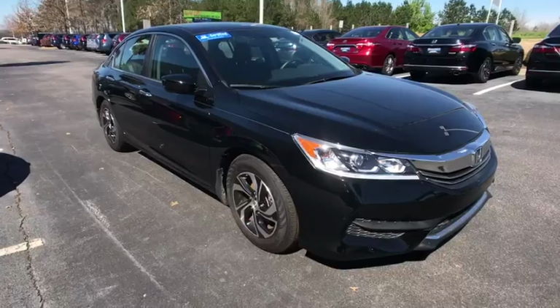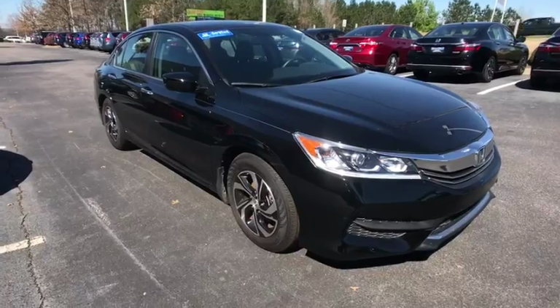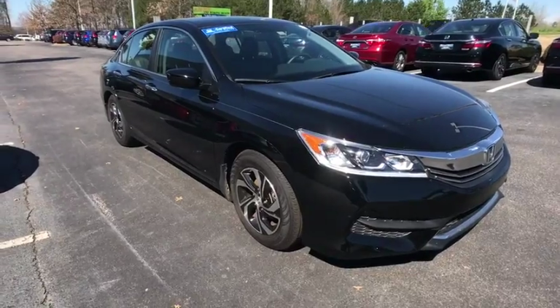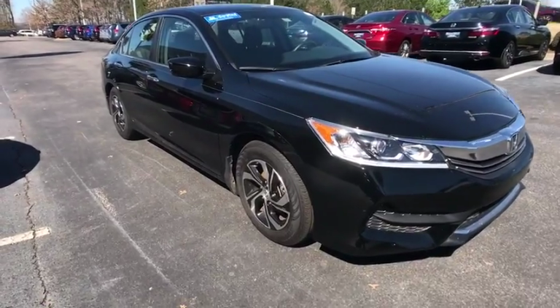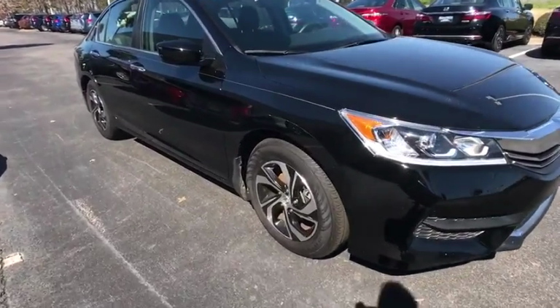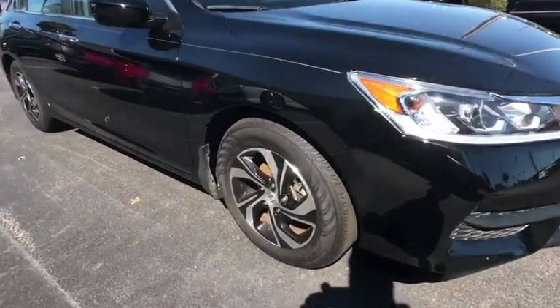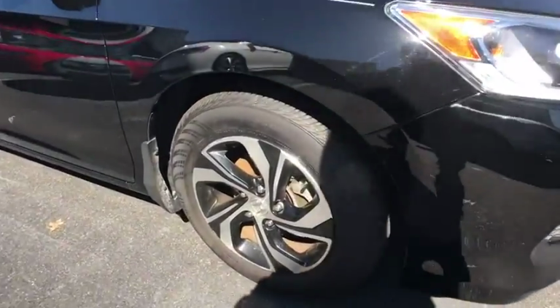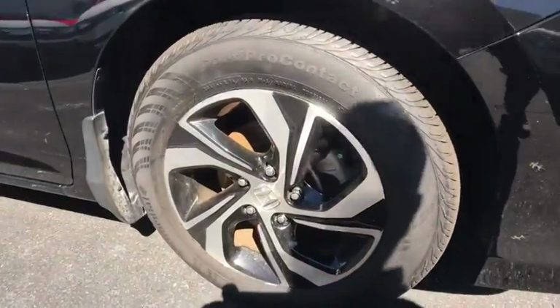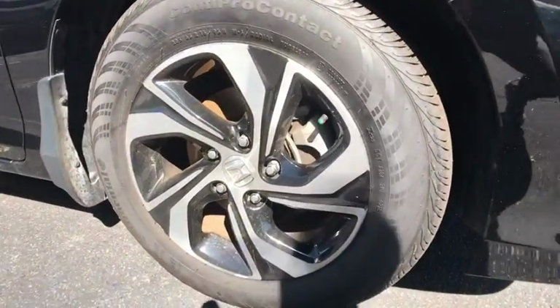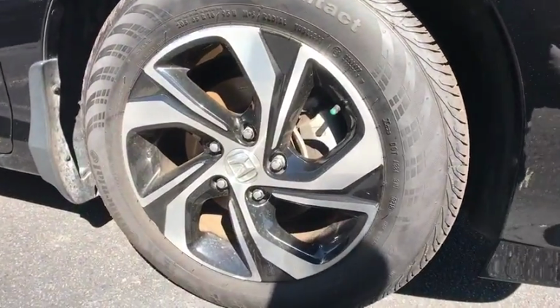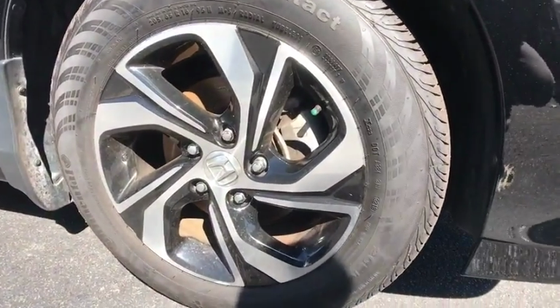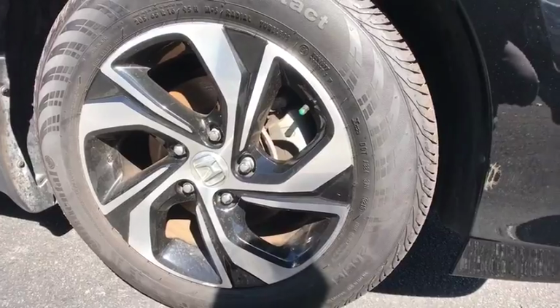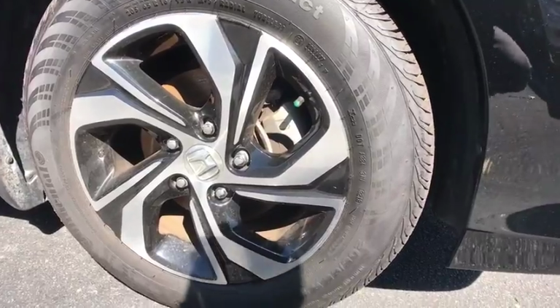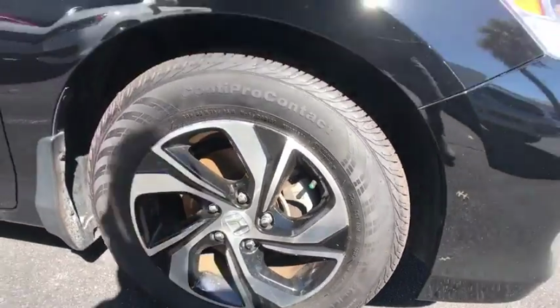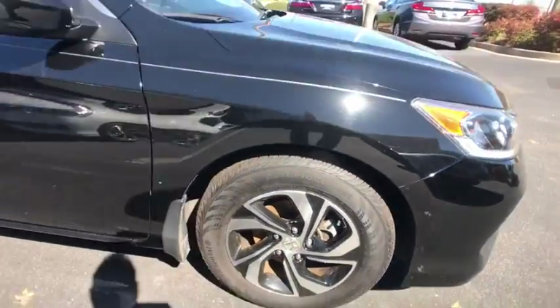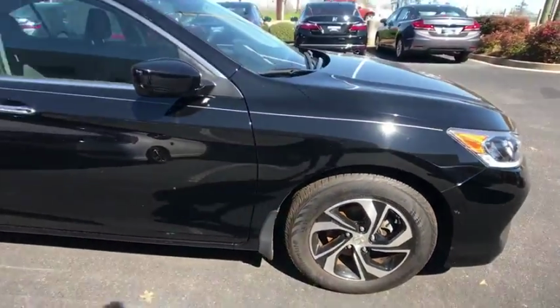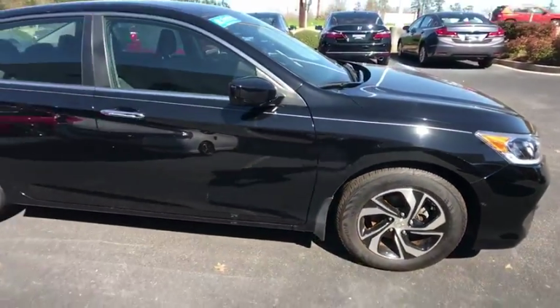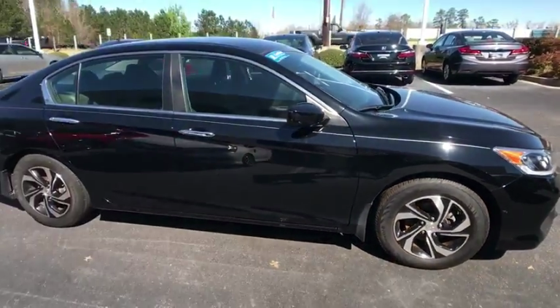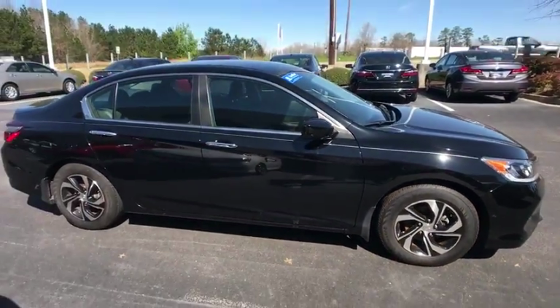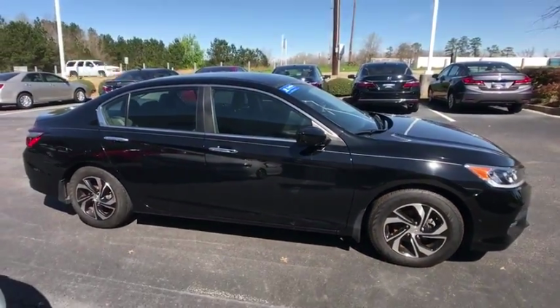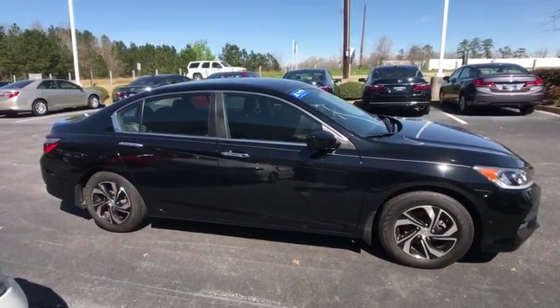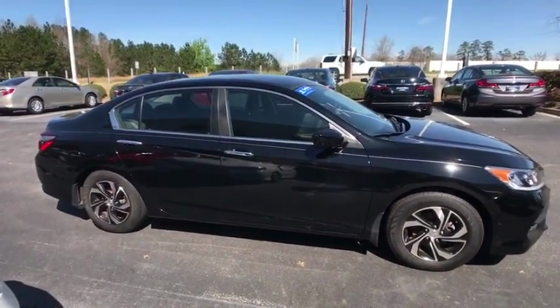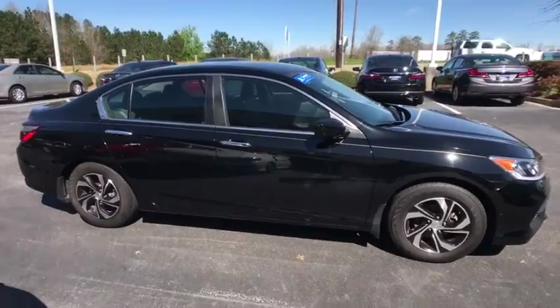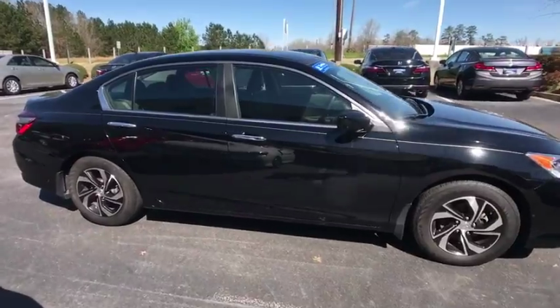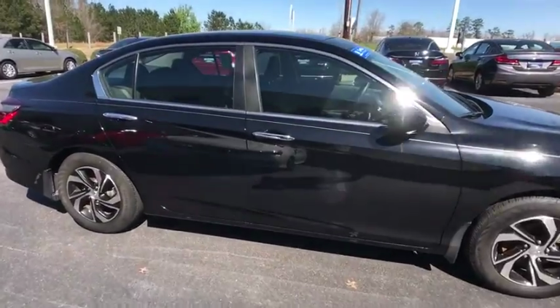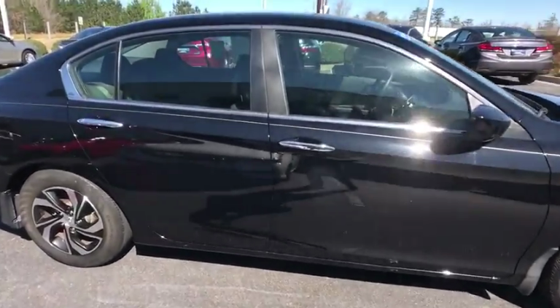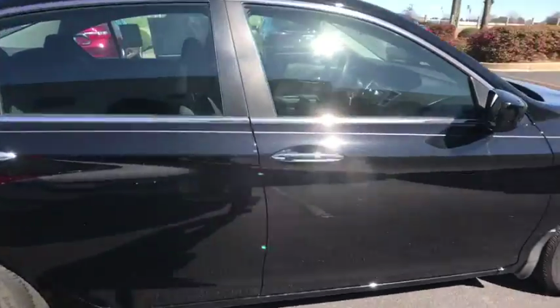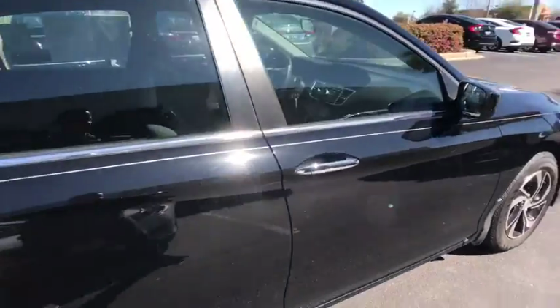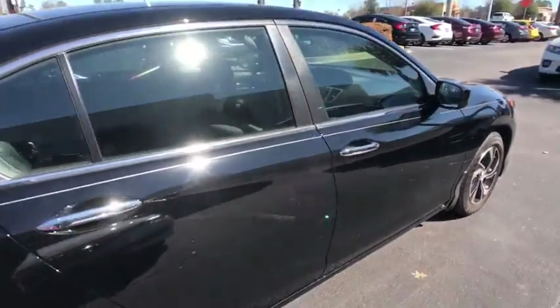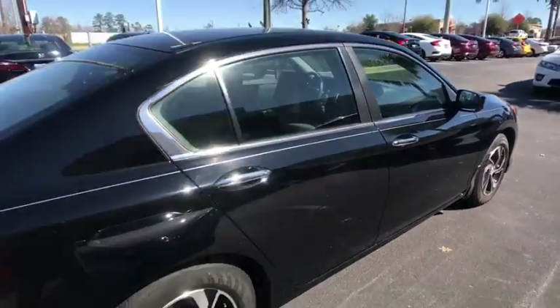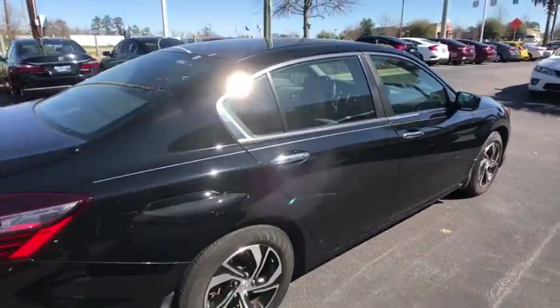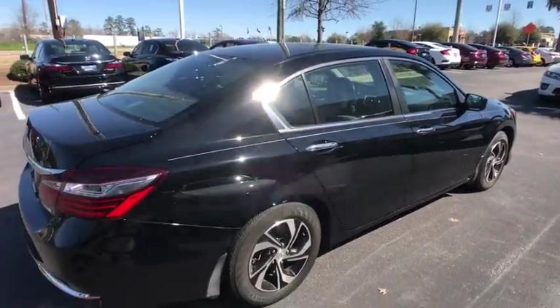The 2016 Honda Accord — ingeniously simple, yet overflowing with luxury and technological creativity. All that and more in the Accord. This vehicle has less than 40,000 miles. Here are some of this vehicle's great options.